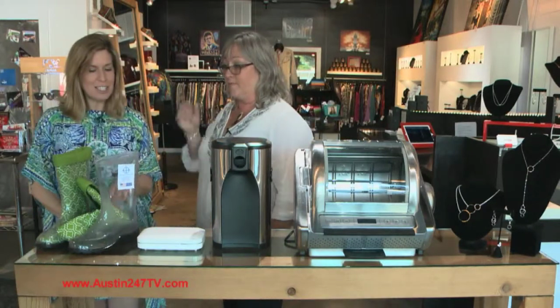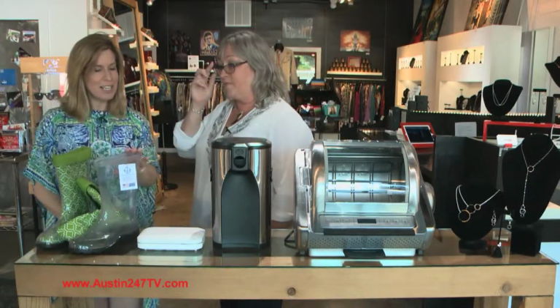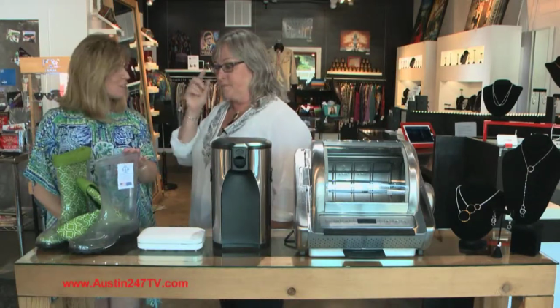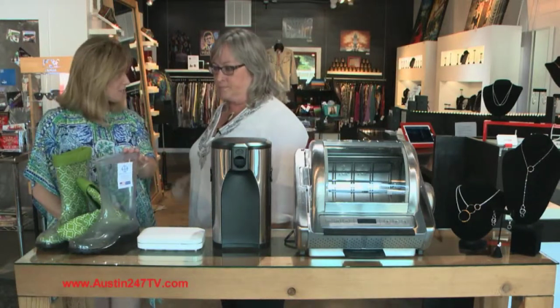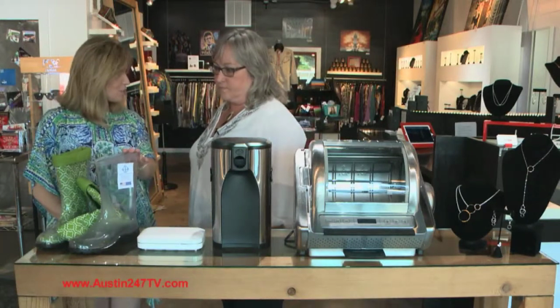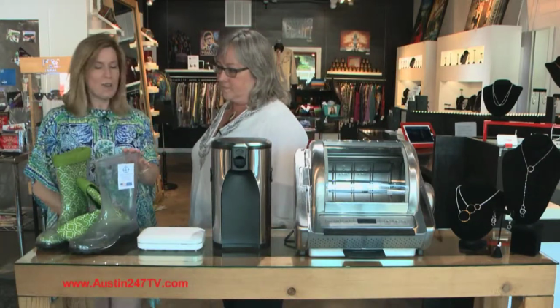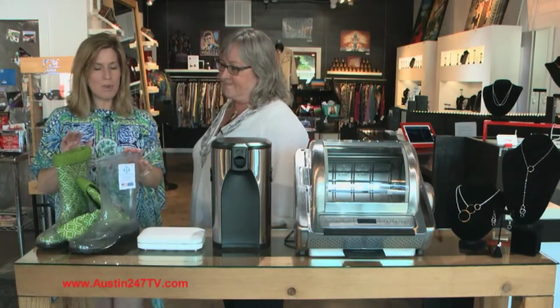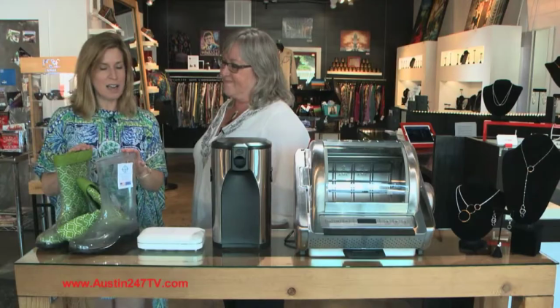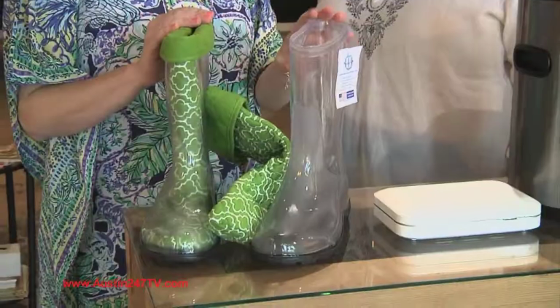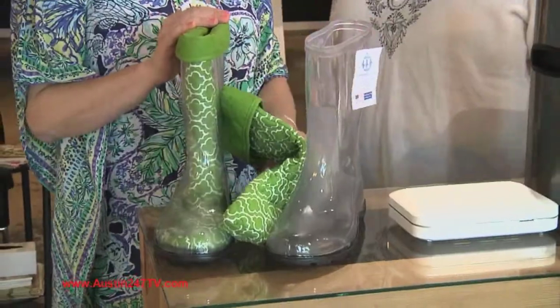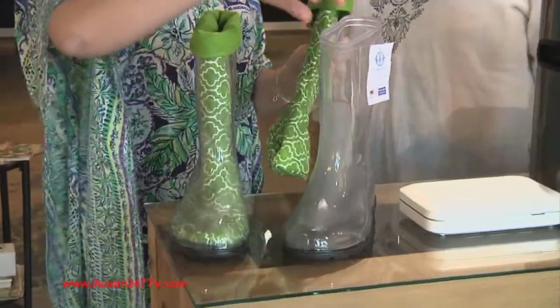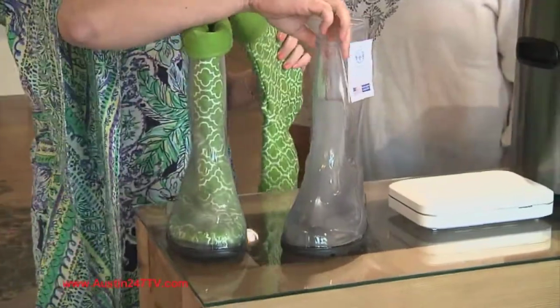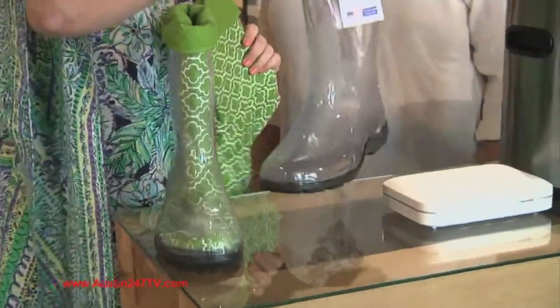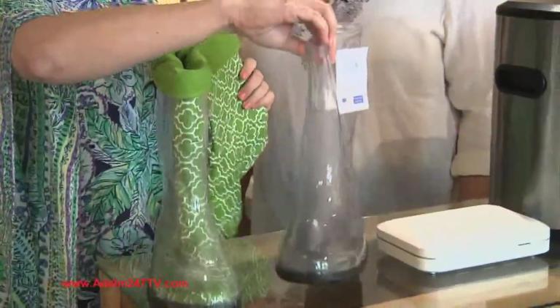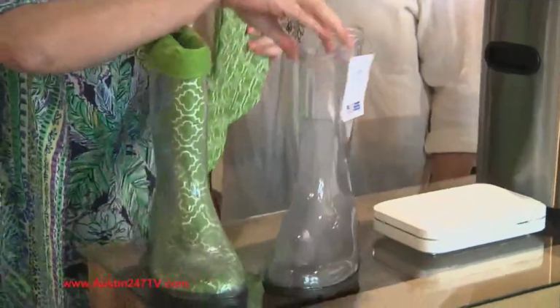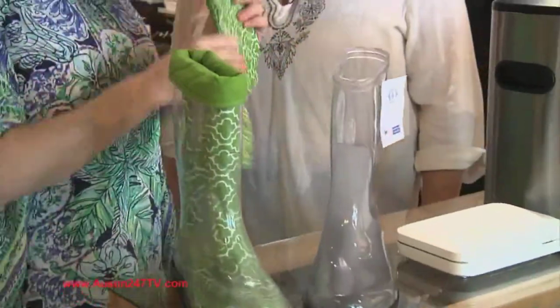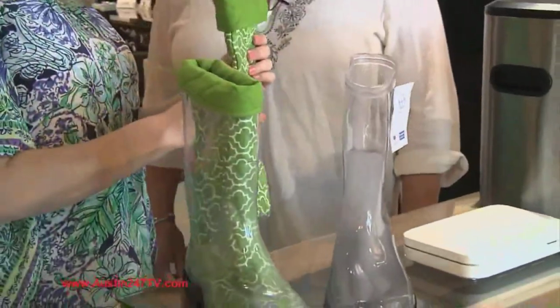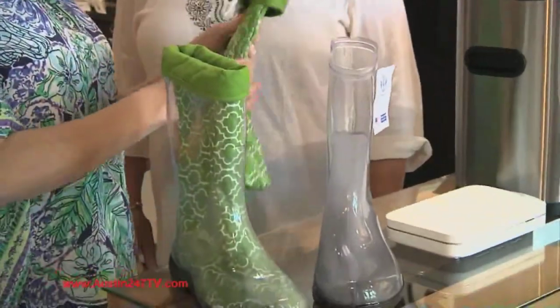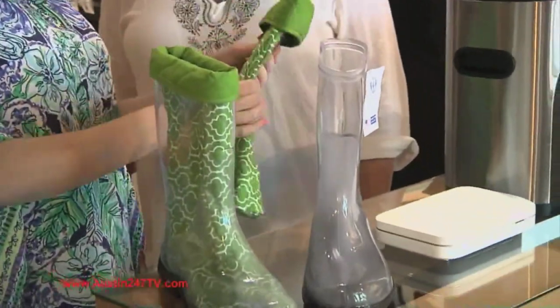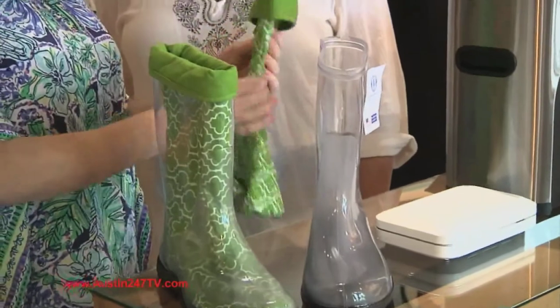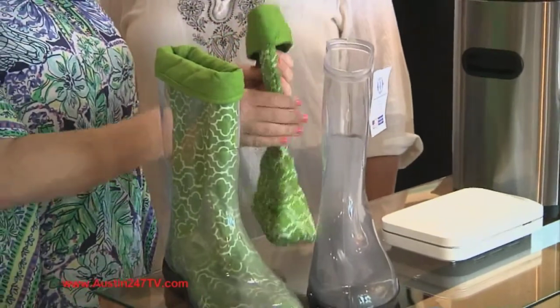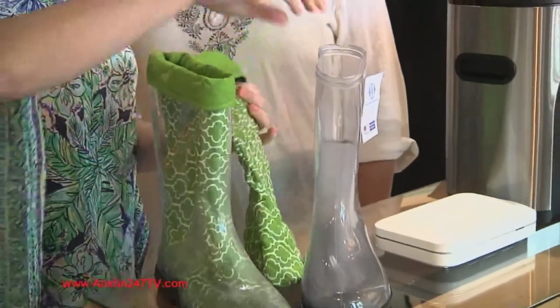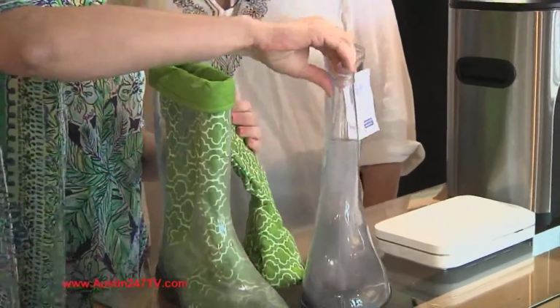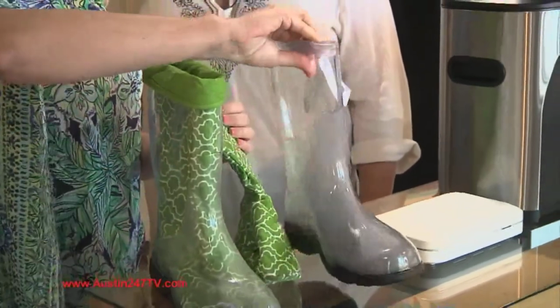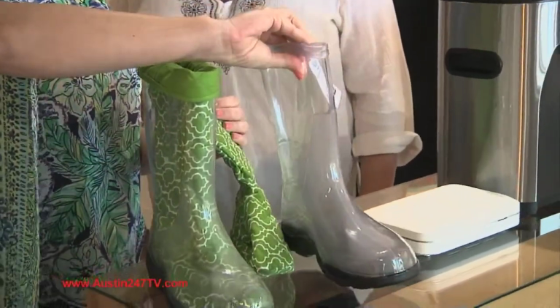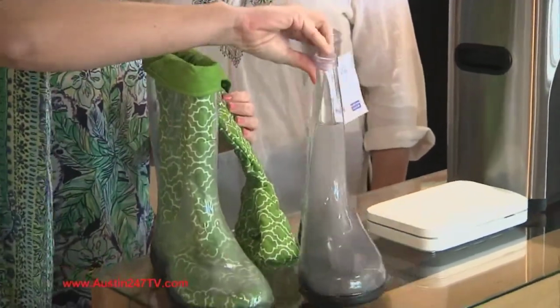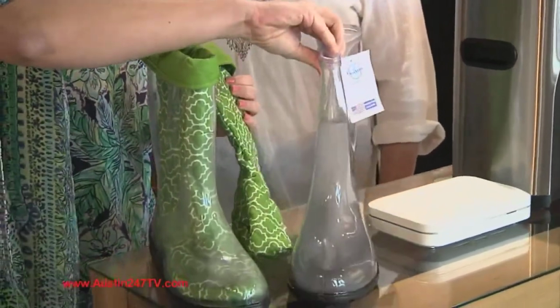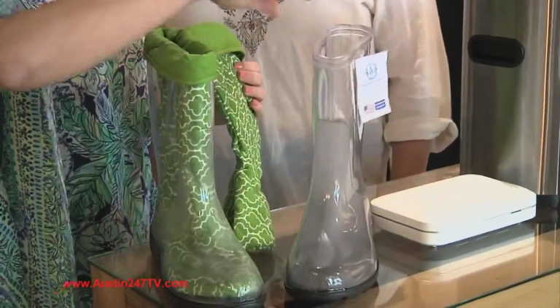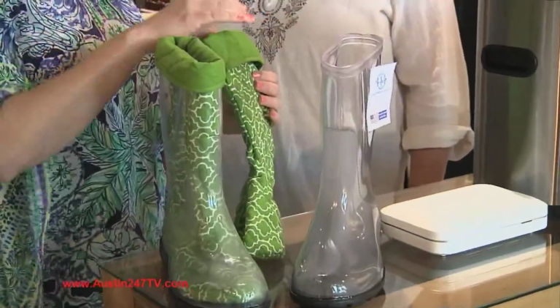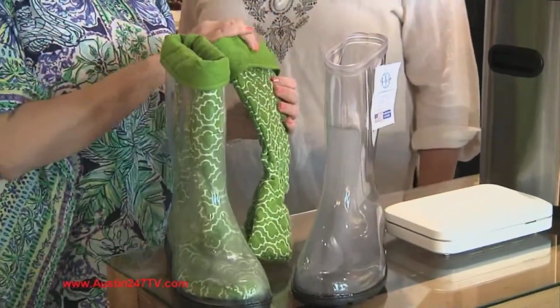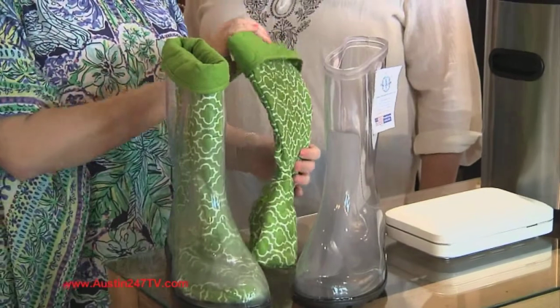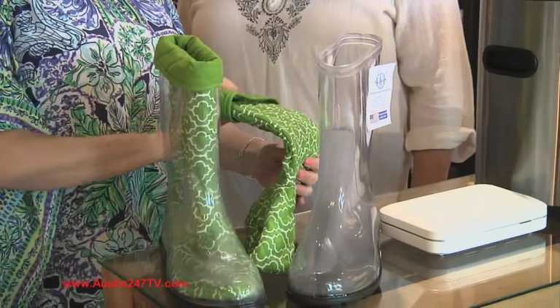There are these twin sisters who came up with this idea for boots that you could change up every single day — you put in different liners. They have different colors and prints and it's called Duality. I just think it's such a fun idea for the fashion-forward mom. They're adorable!